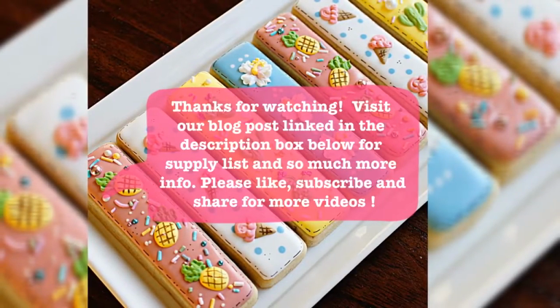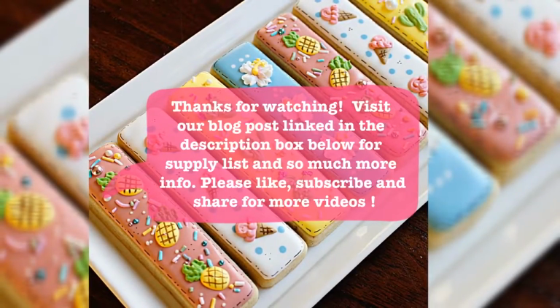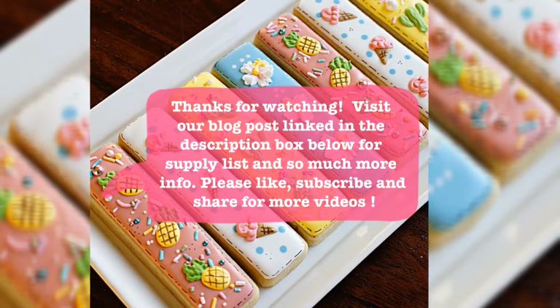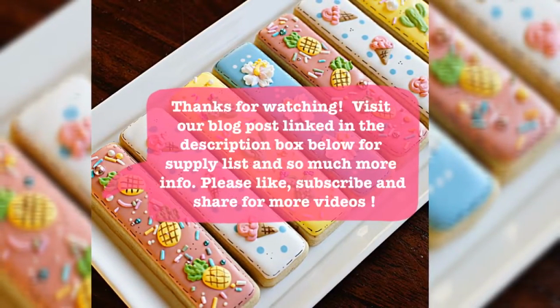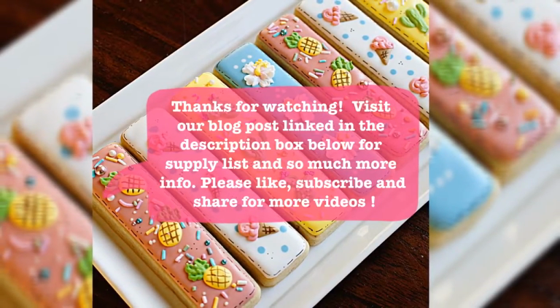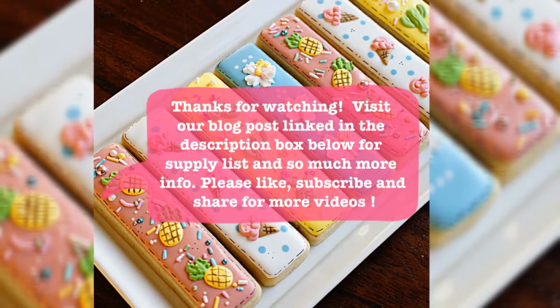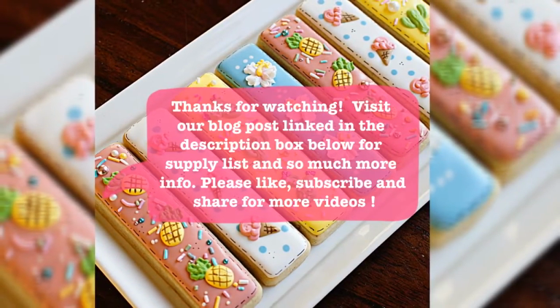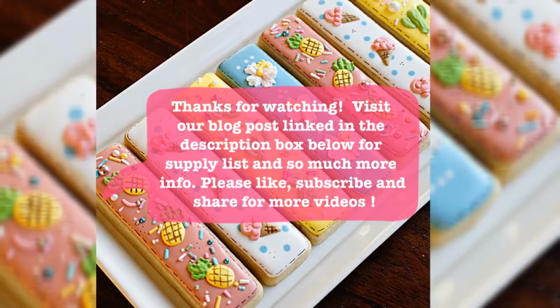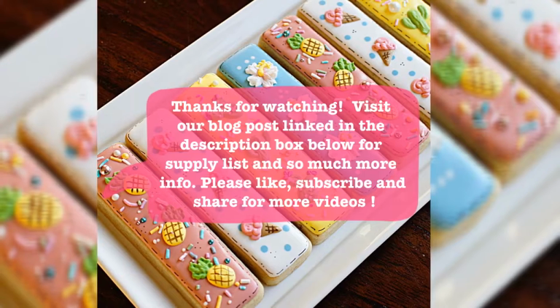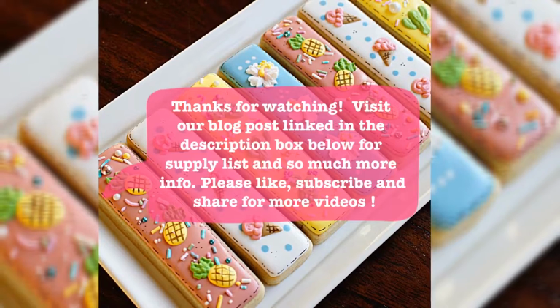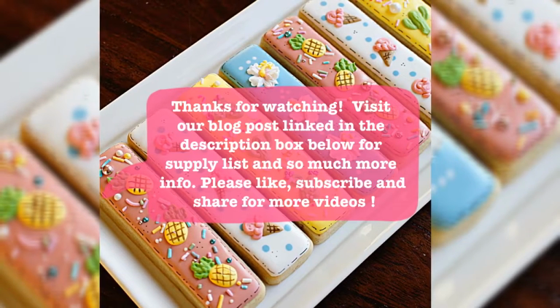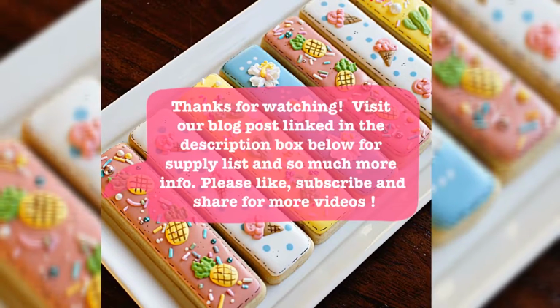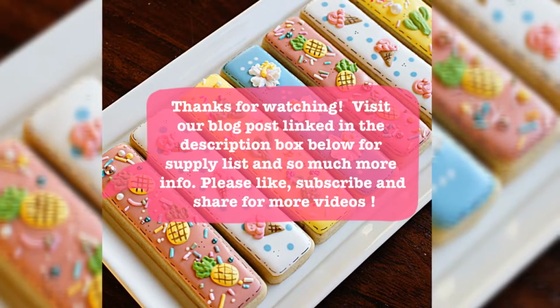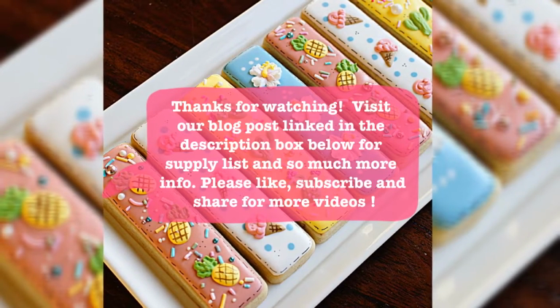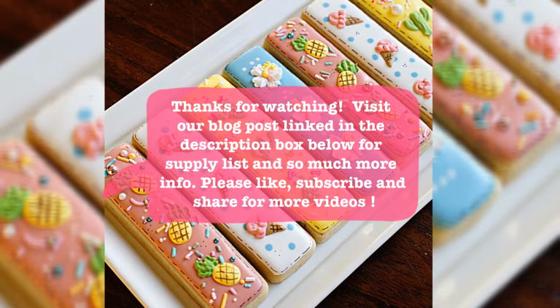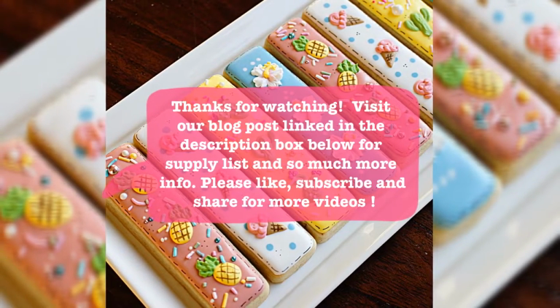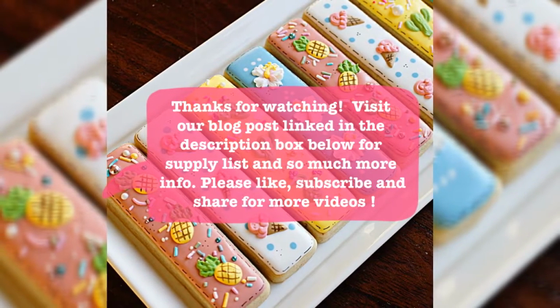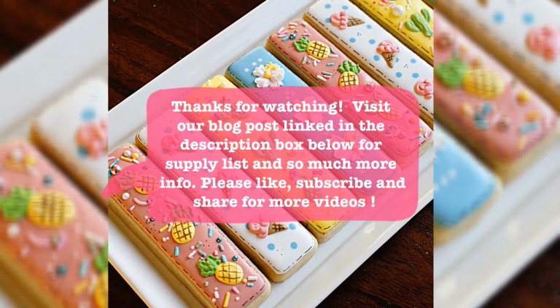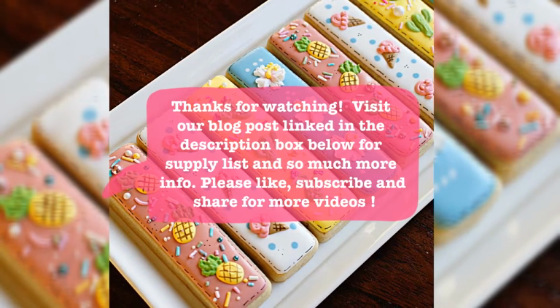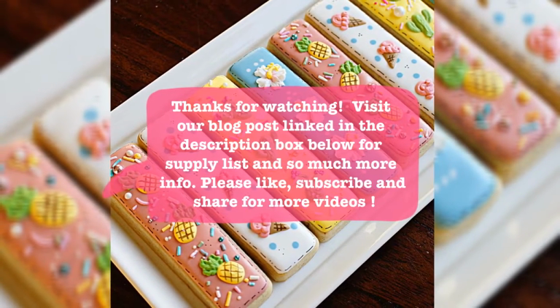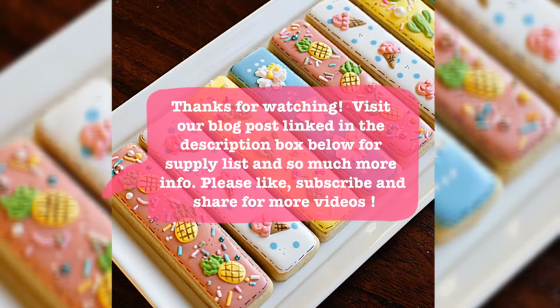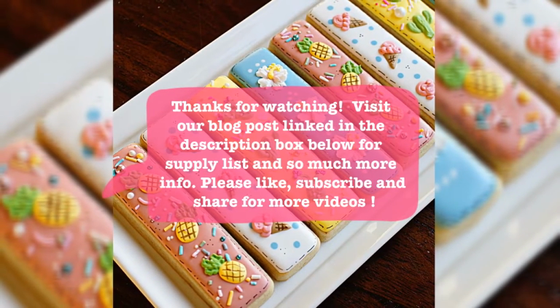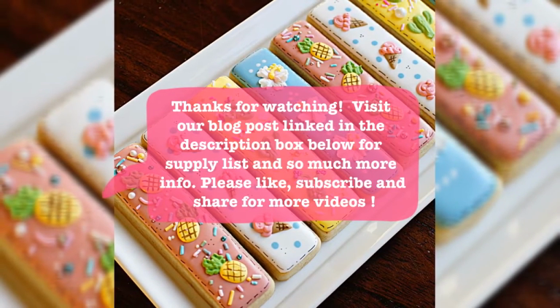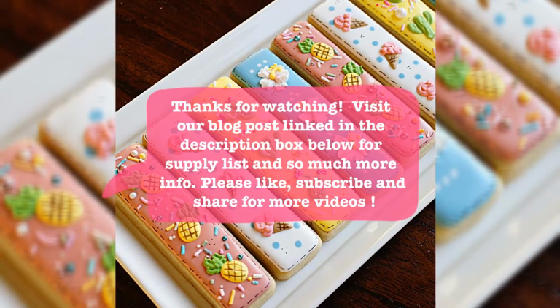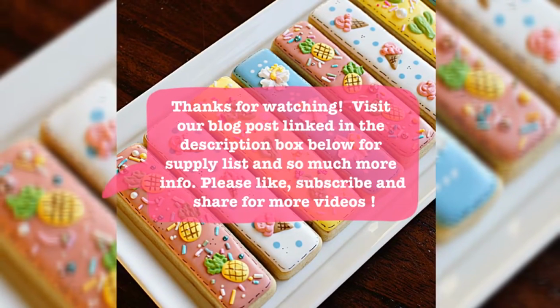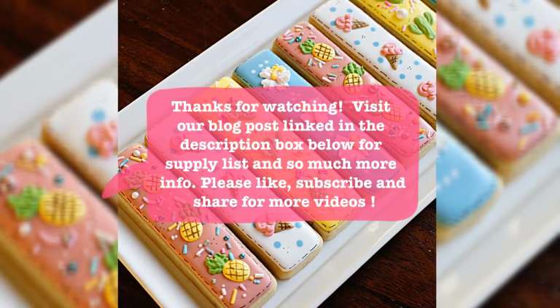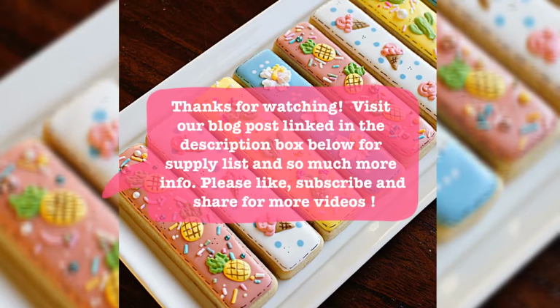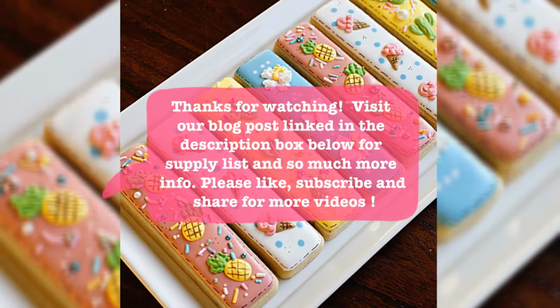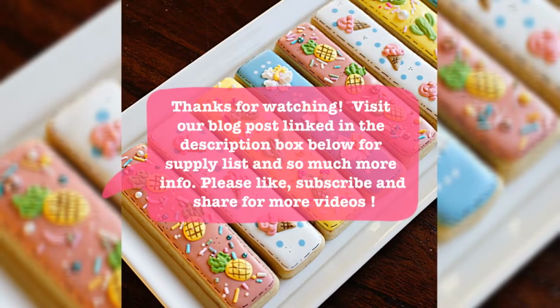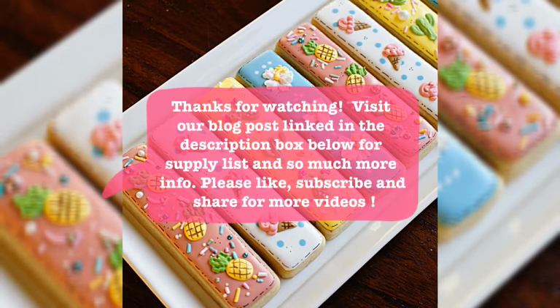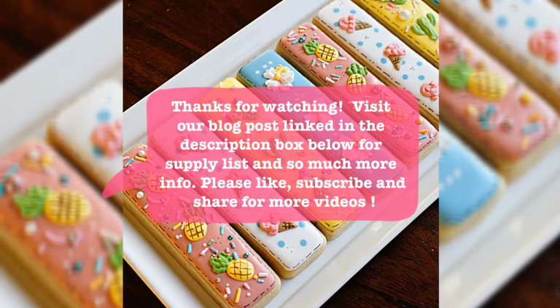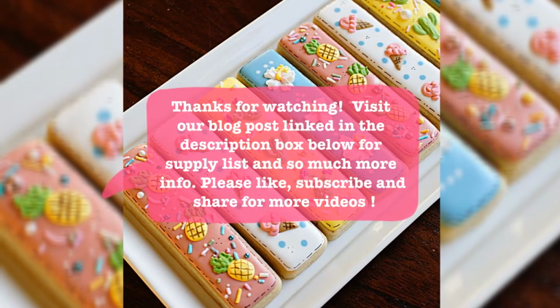Make sure to check out the blog post that I've linked below — there's a little more information on the materials list and where you can buy things. Thanks for watching!